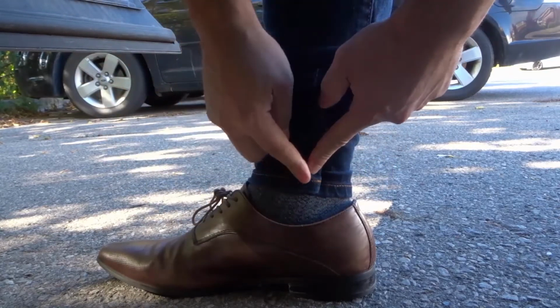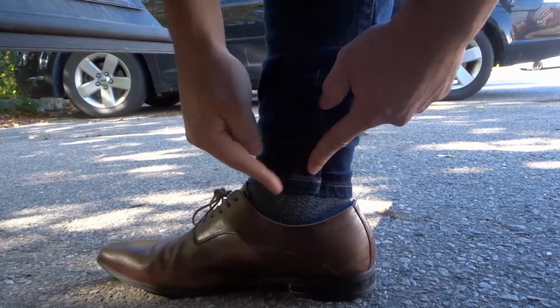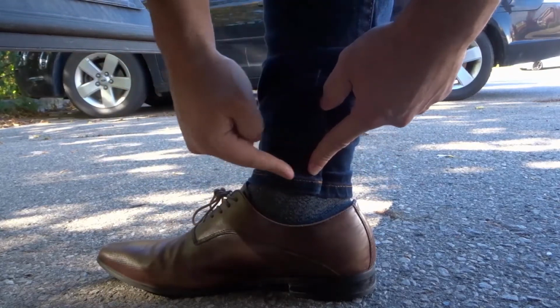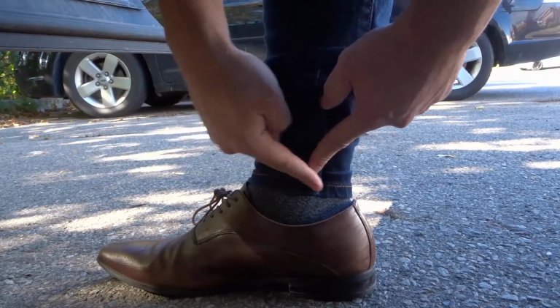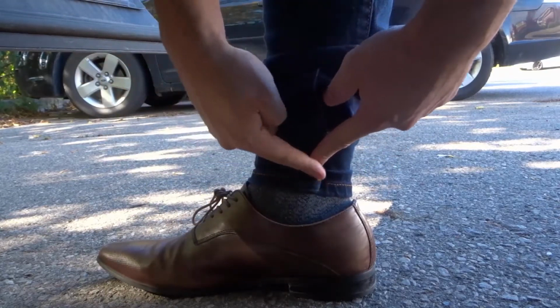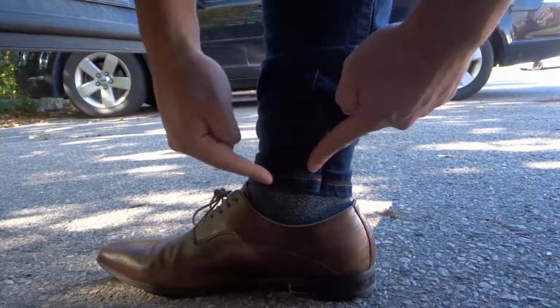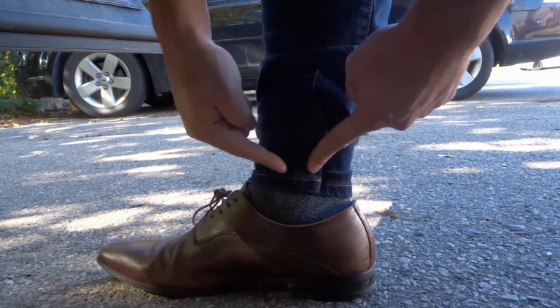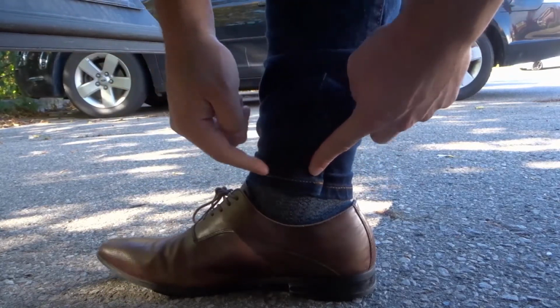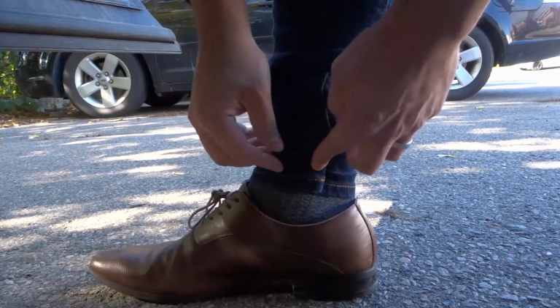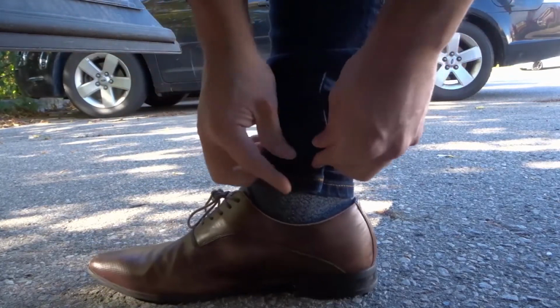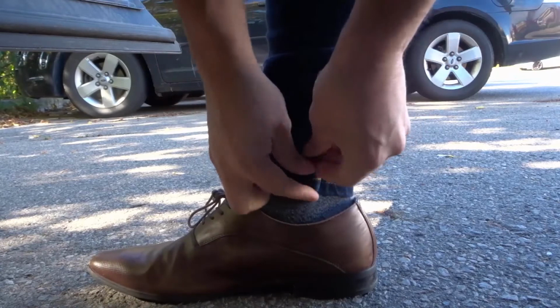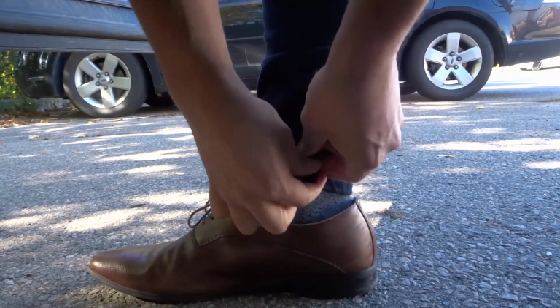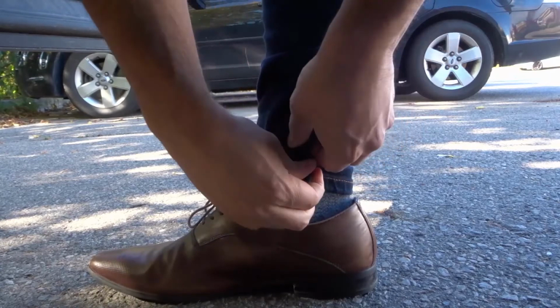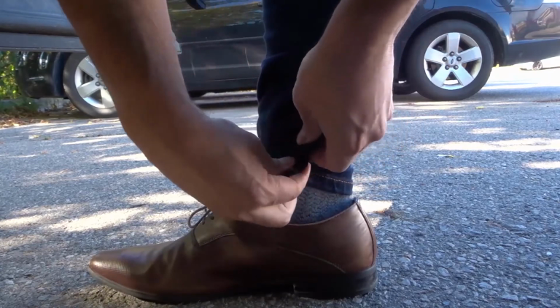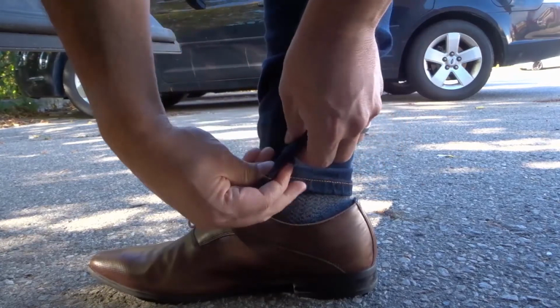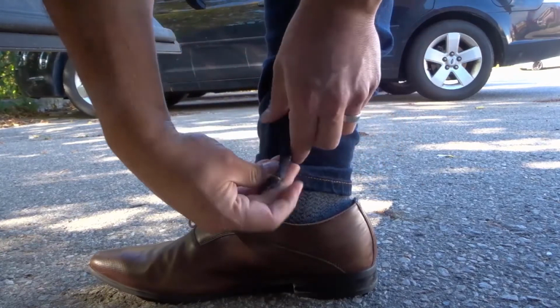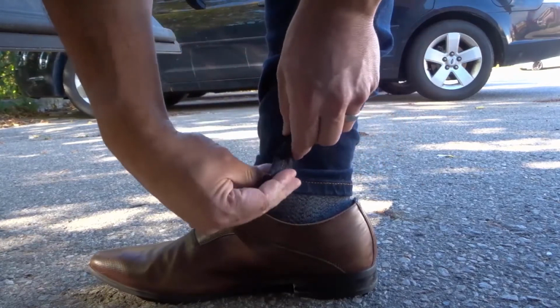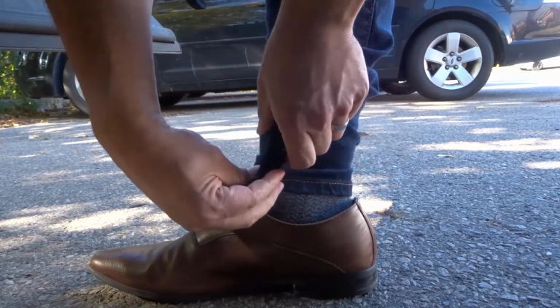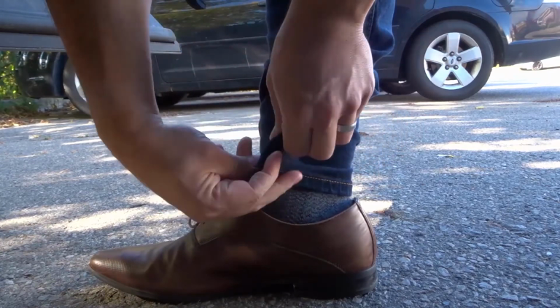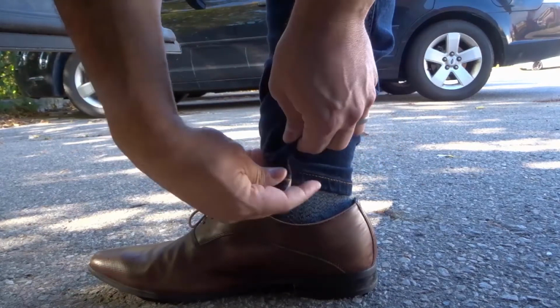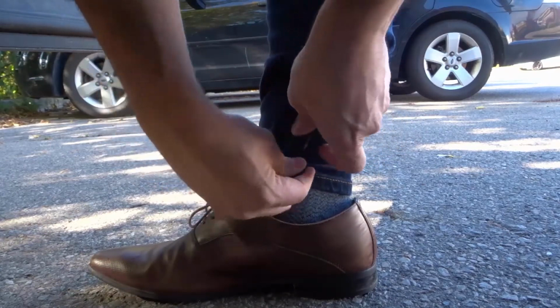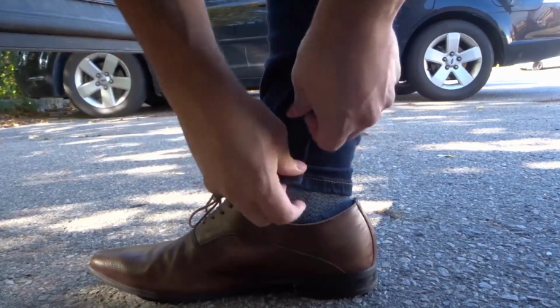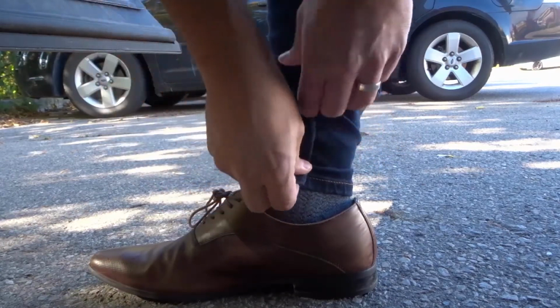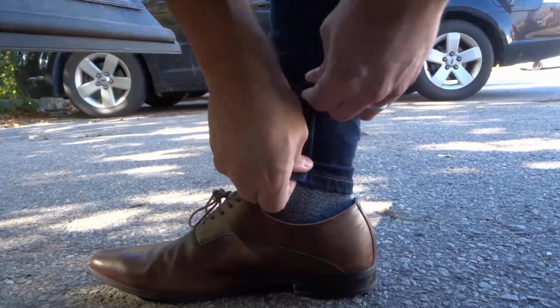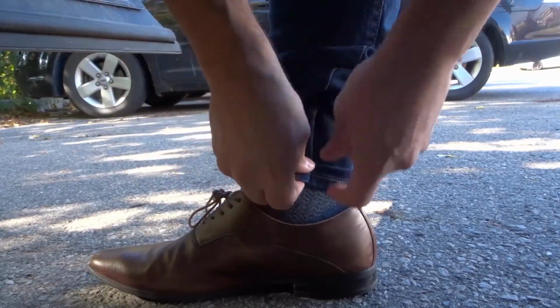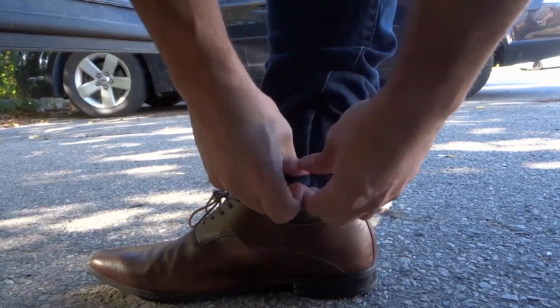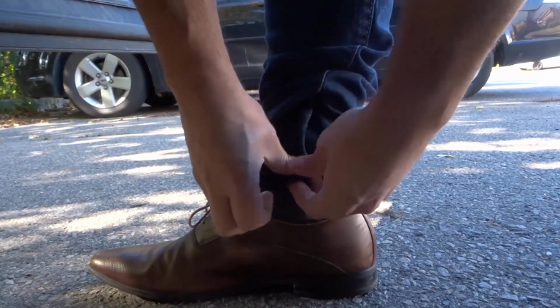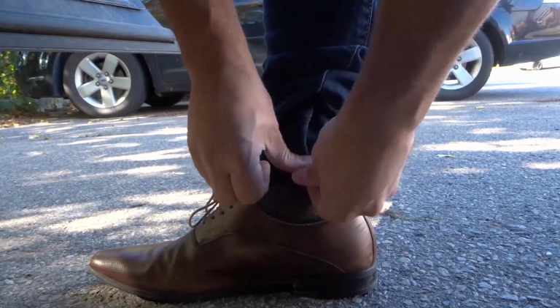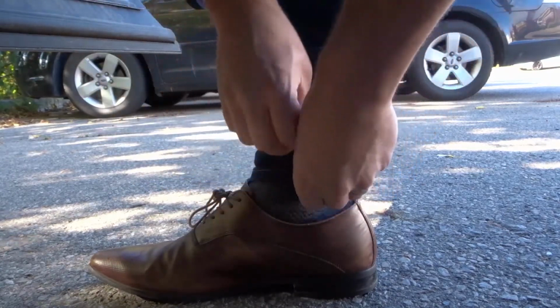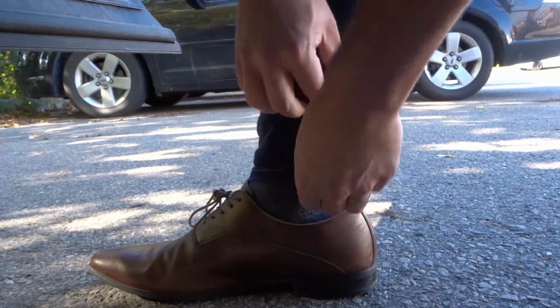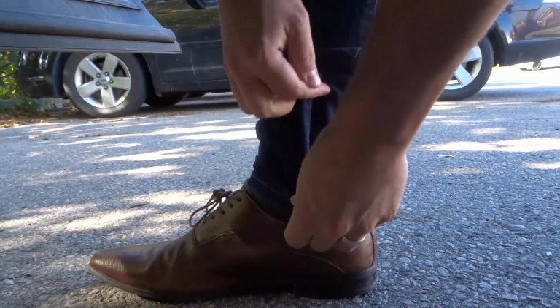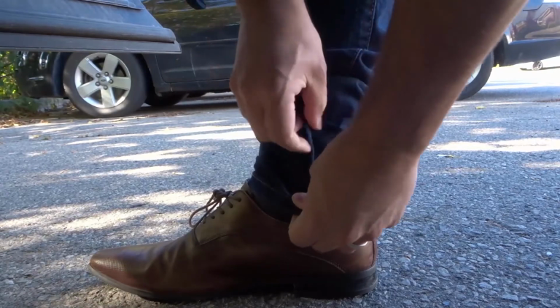So you can see it's much tighter now on my ankle. You can go as tight or as loose as you want. I'm gonna pinch them and fold them just a little bit because I don't want them to be overly tight.